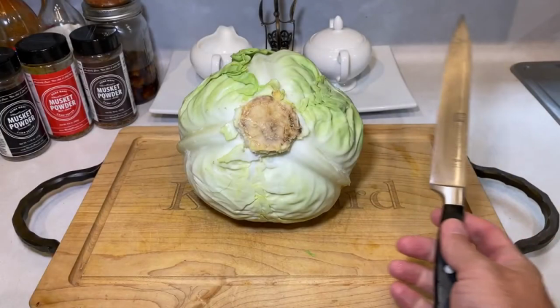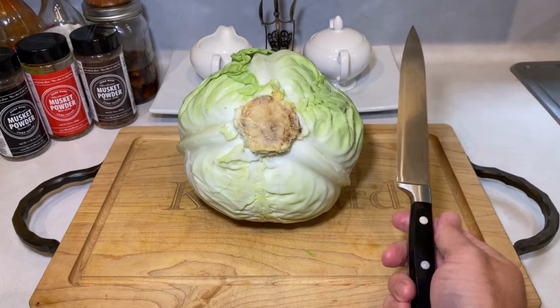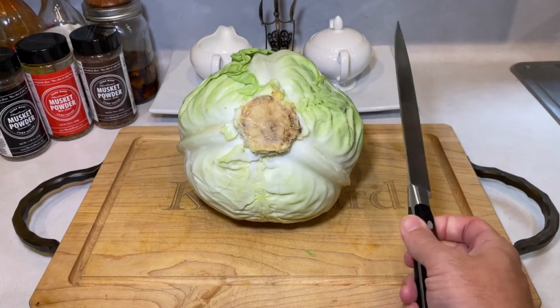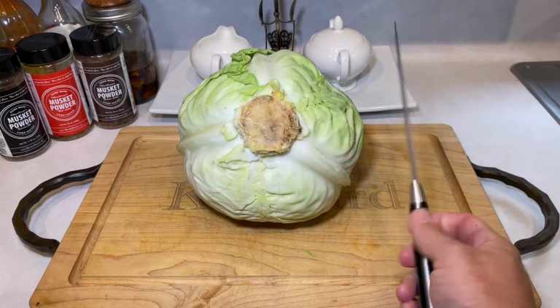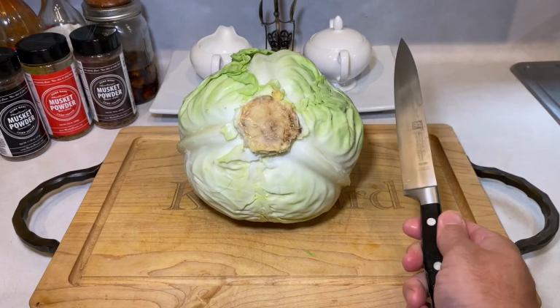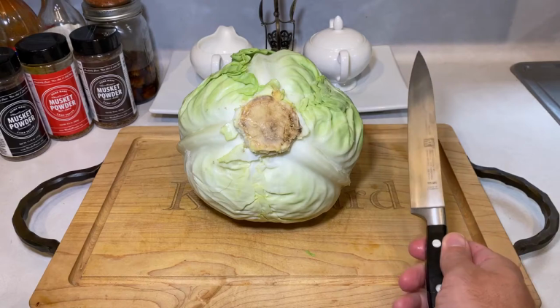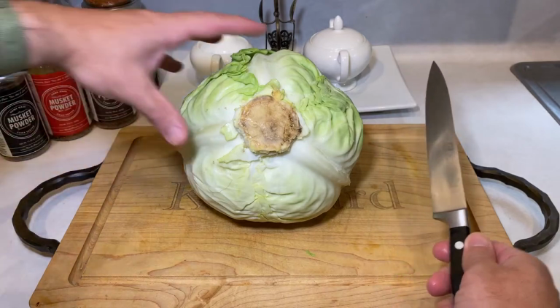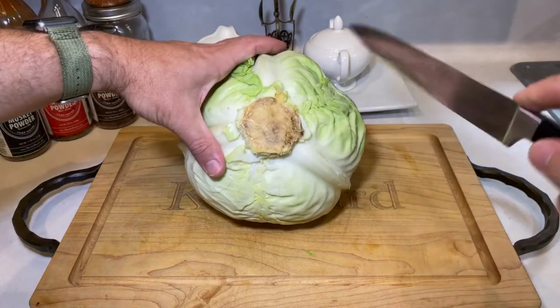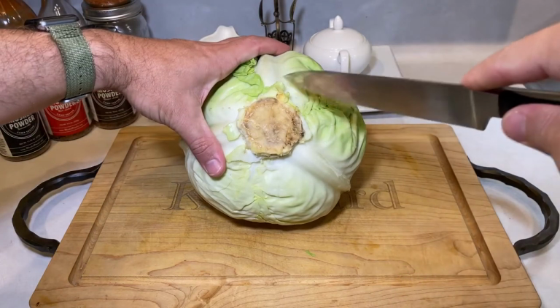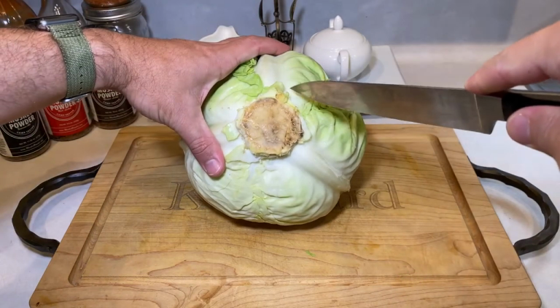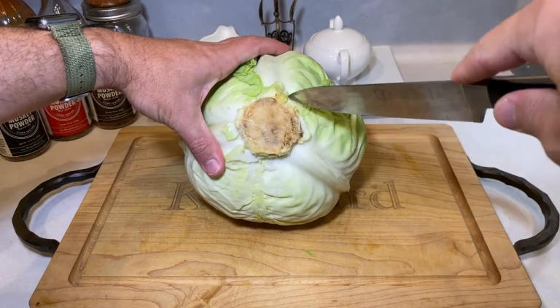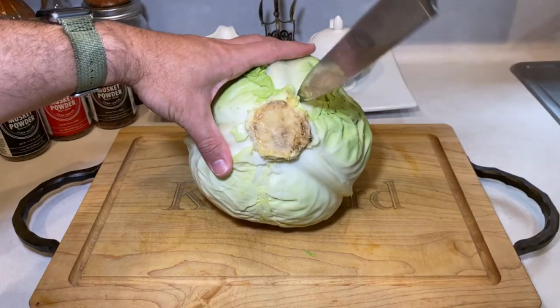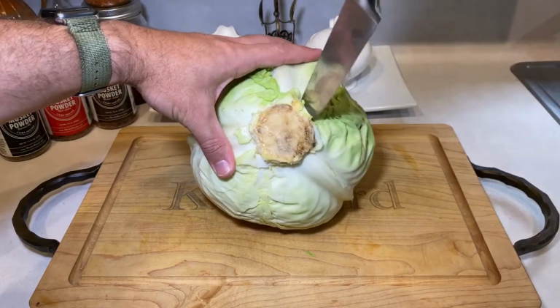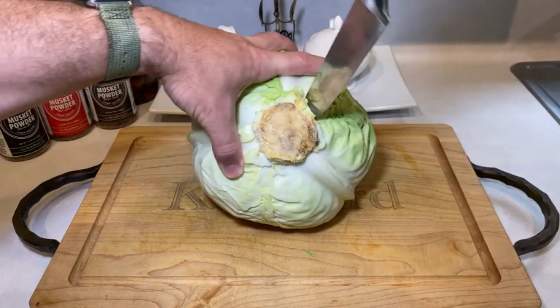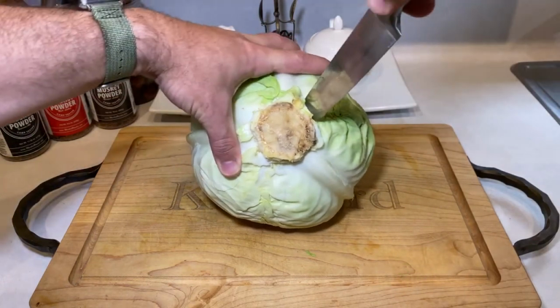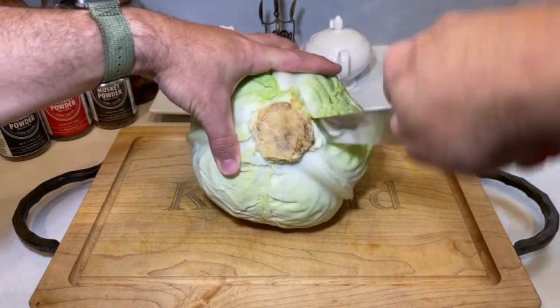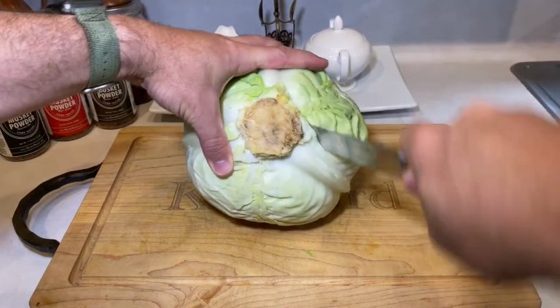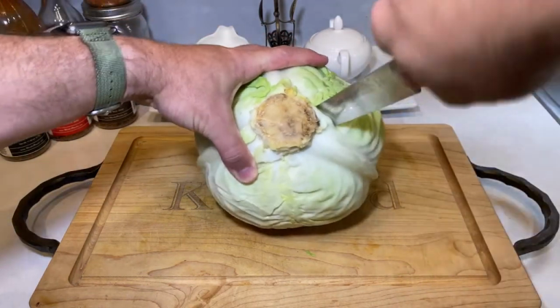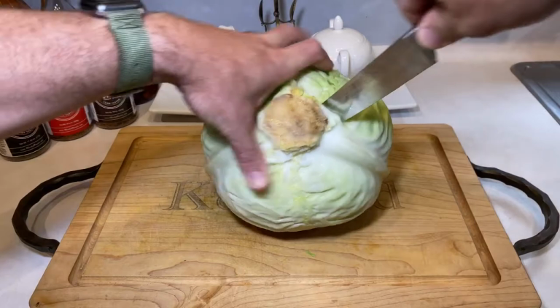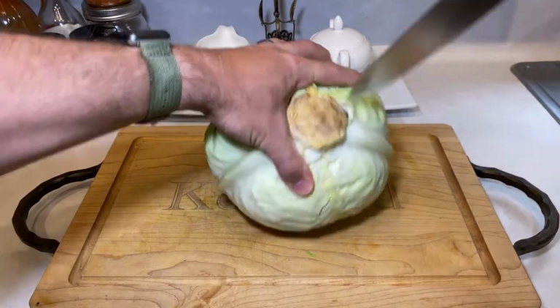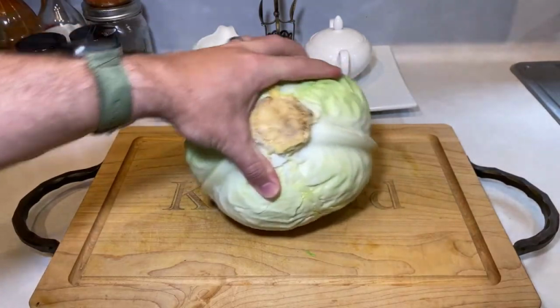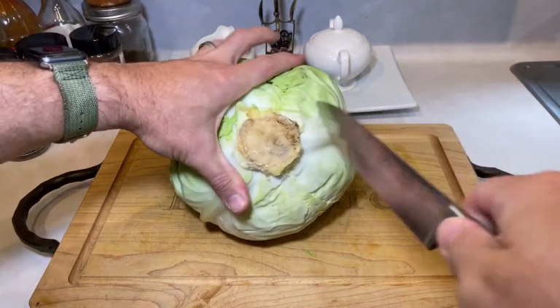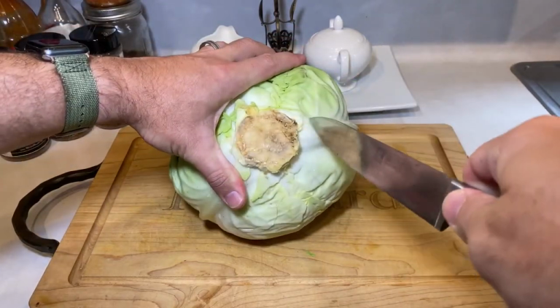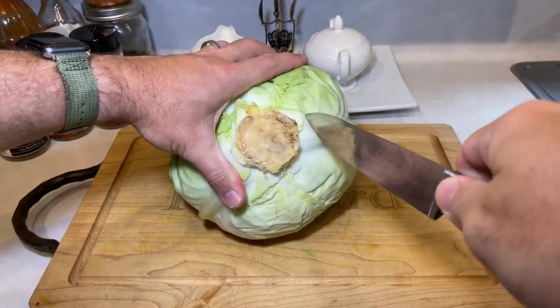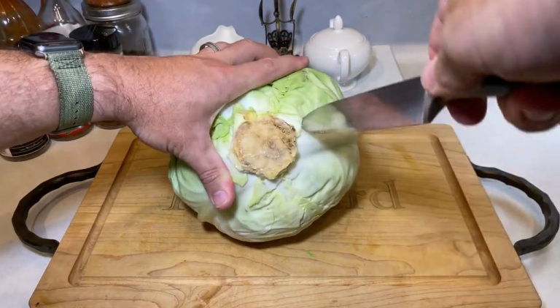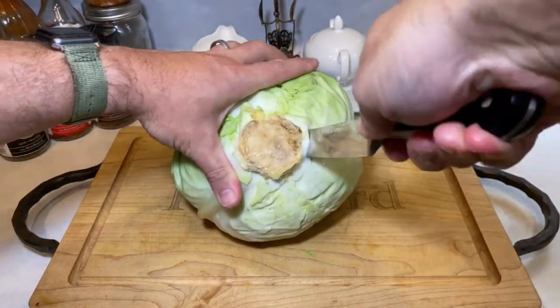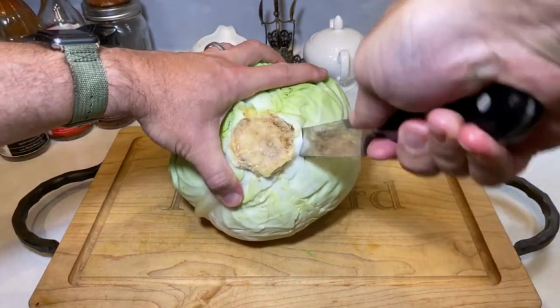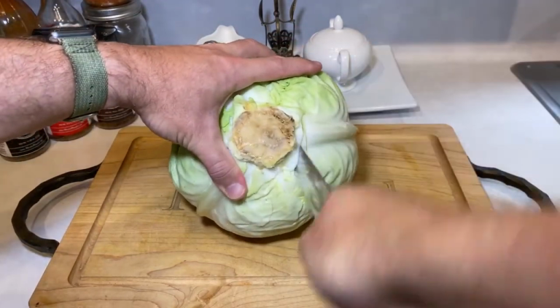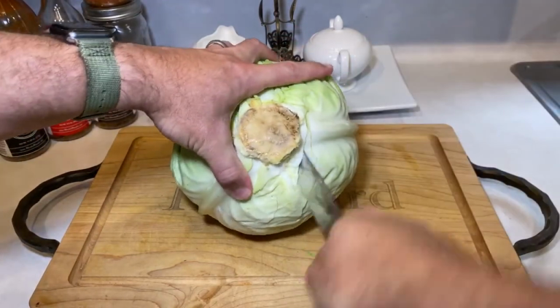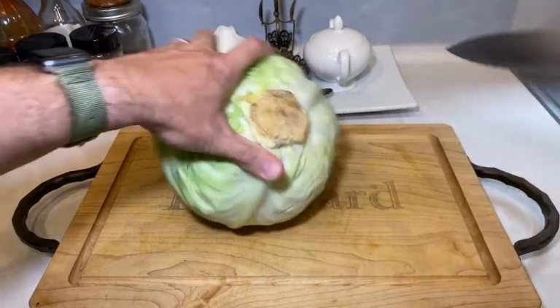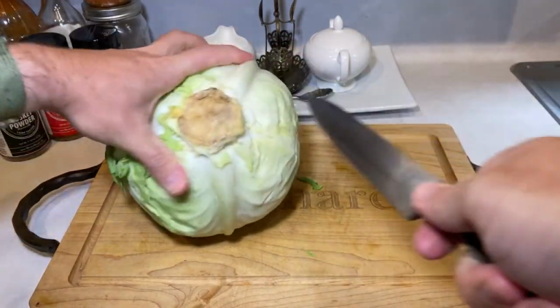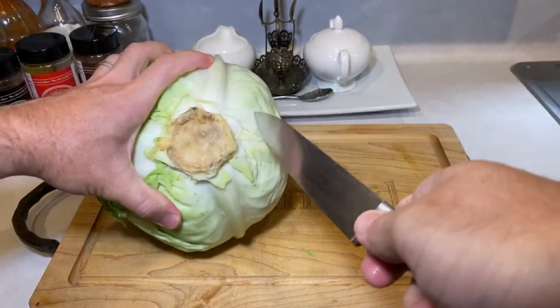After removing your outer leaves, we're gonna take a knife and core out the crunchy white stem in the center. This removes the majority of the cabbage that tends to be a bit more bitter as well as too tough to soften in the cooking process. Also, this makes room for your ingredients.